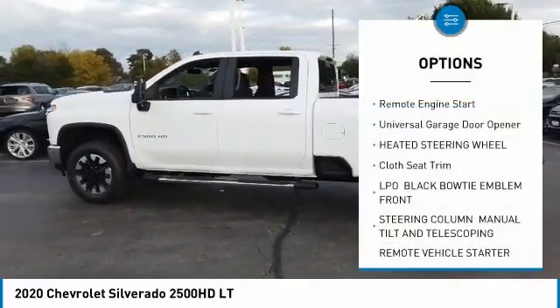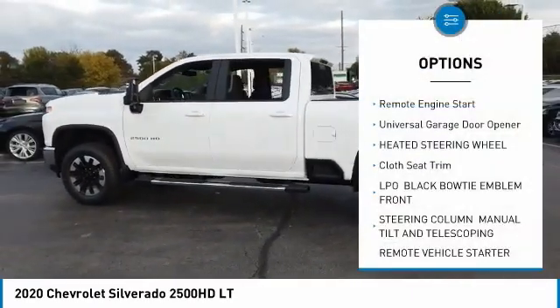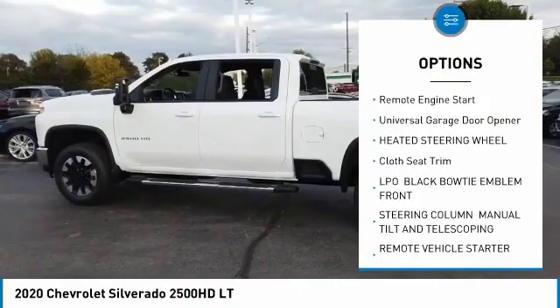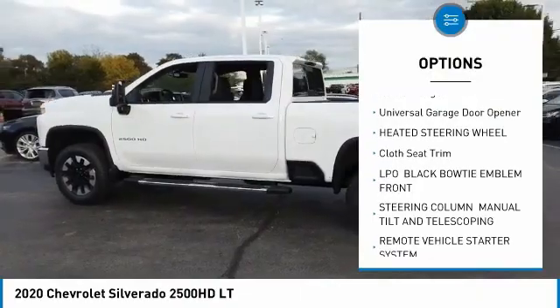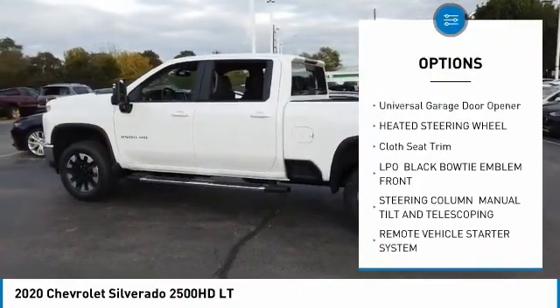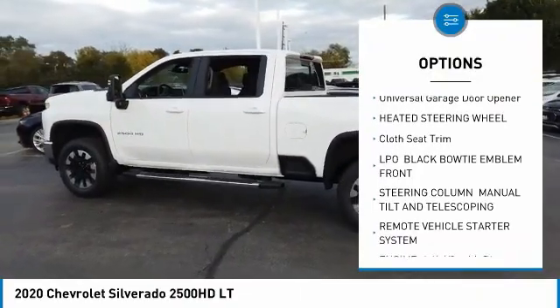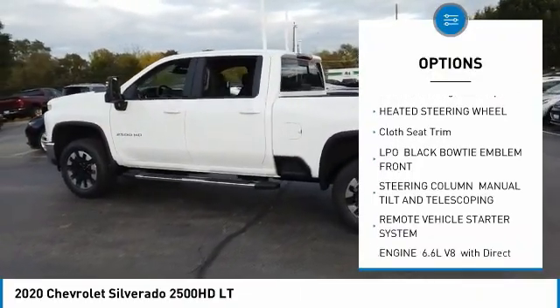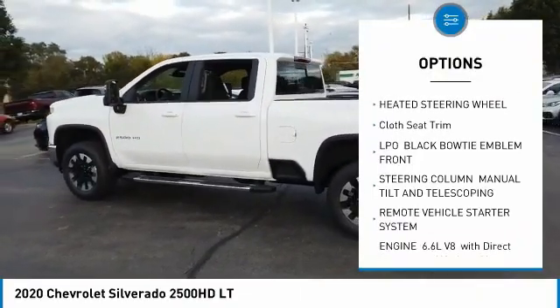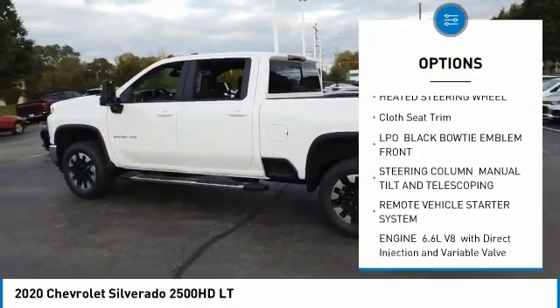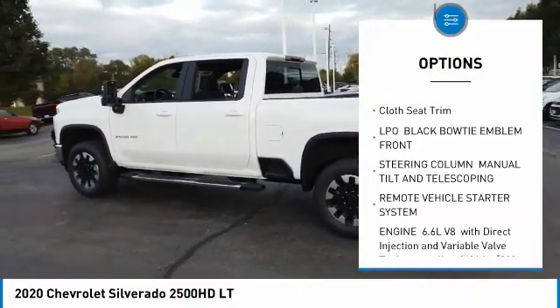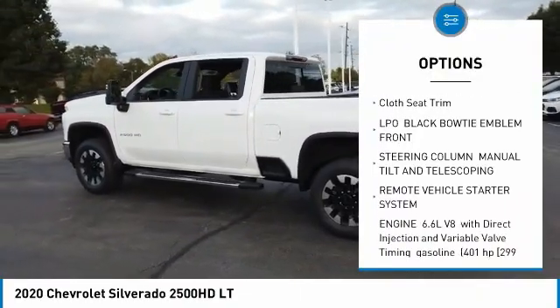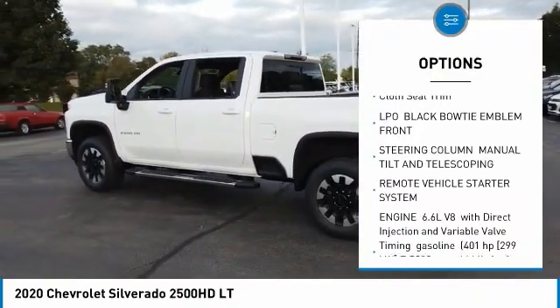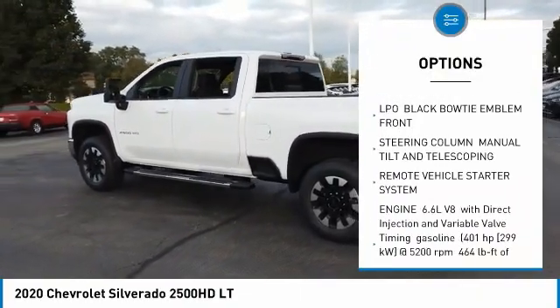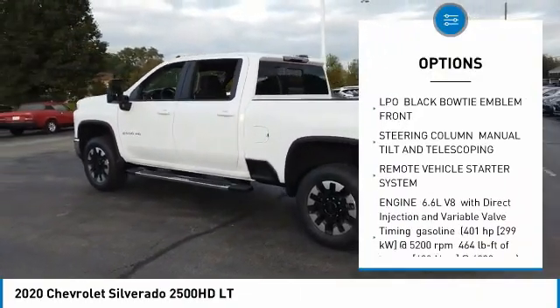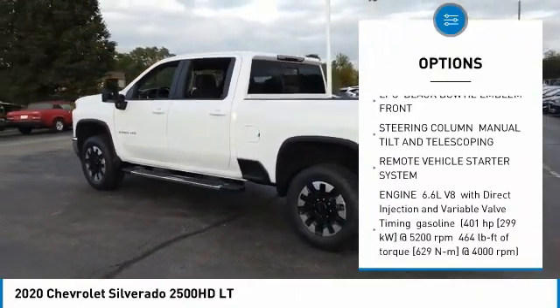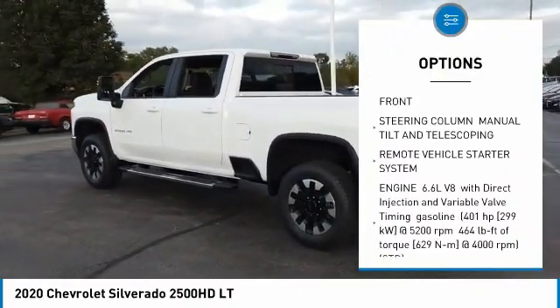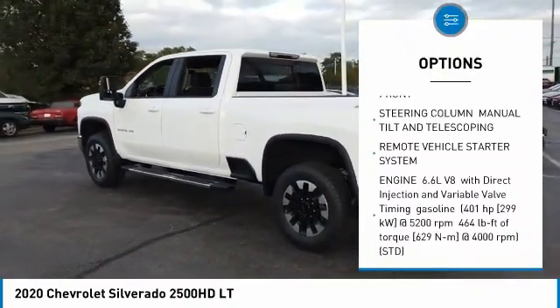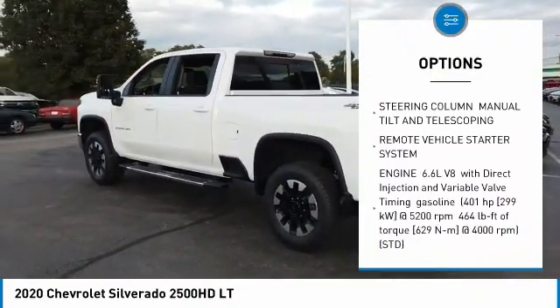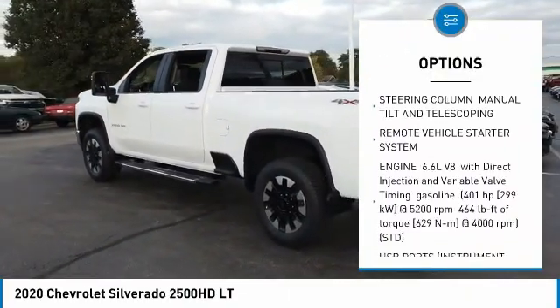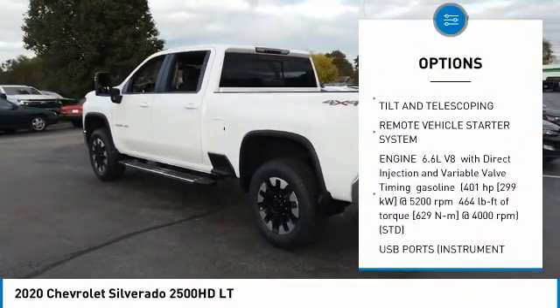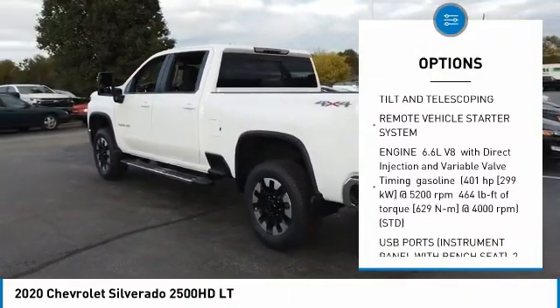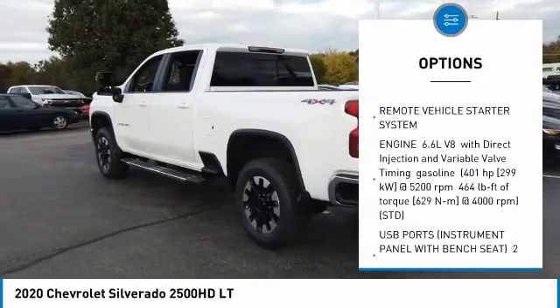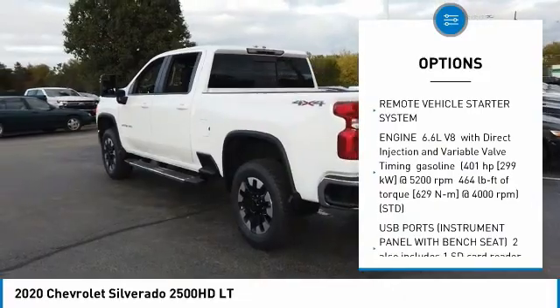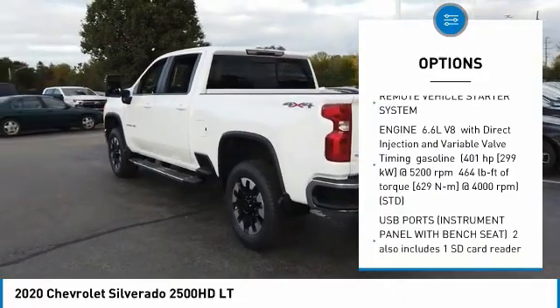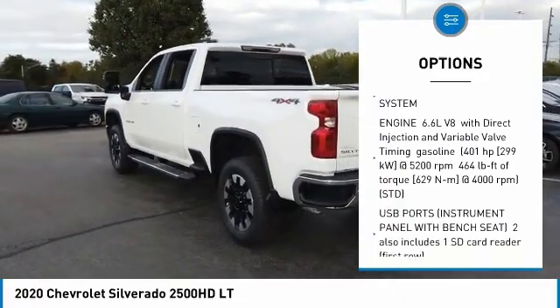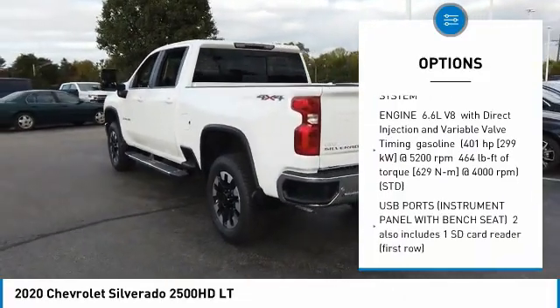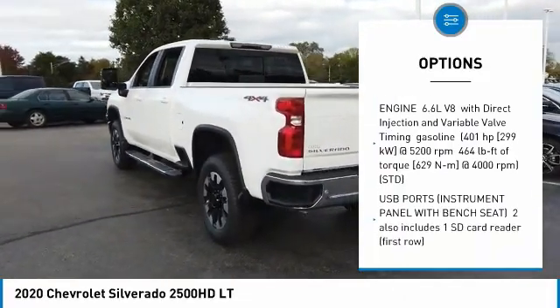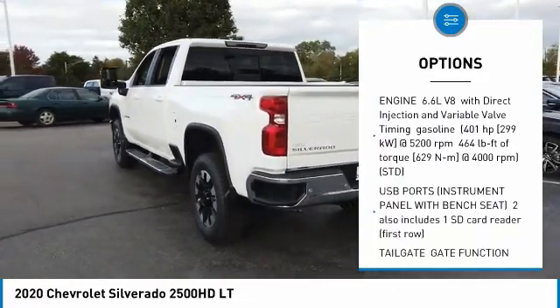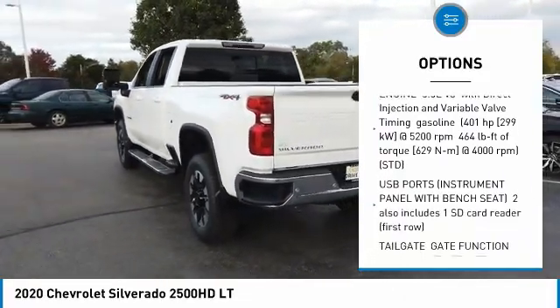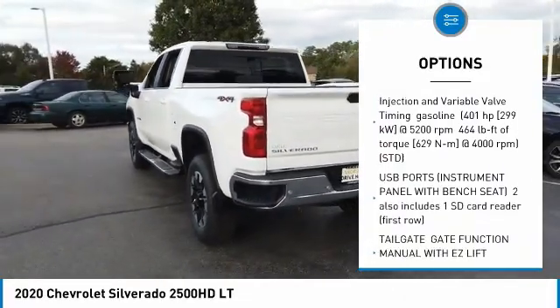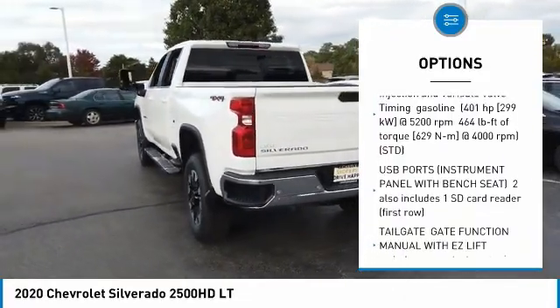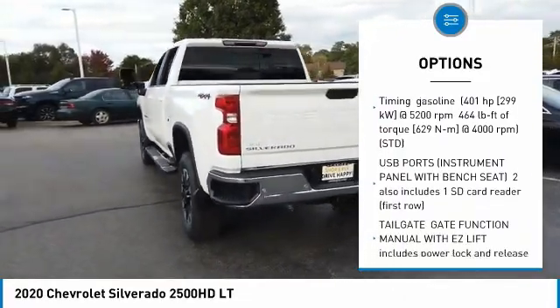Remote engine start, universal garage door opener, heated steering wheel, cloth seat trim. Your new ride is just a phone call away.